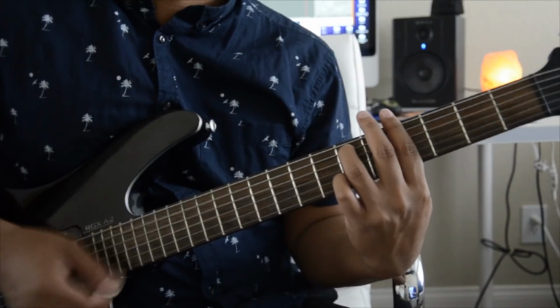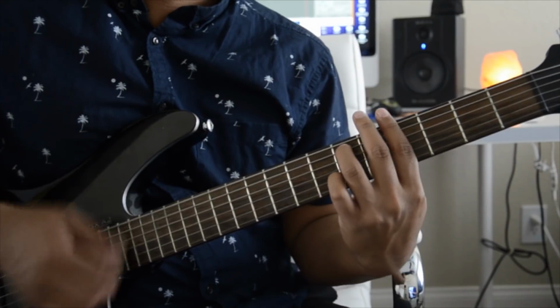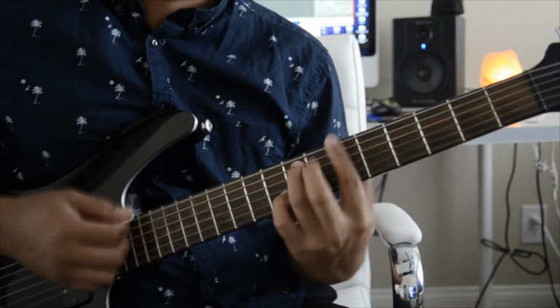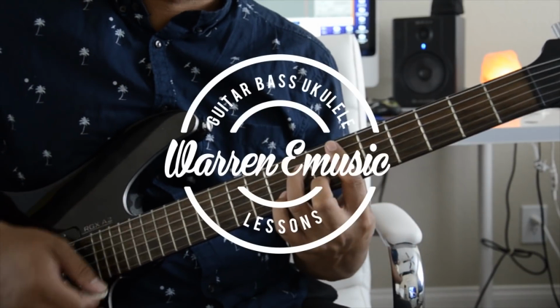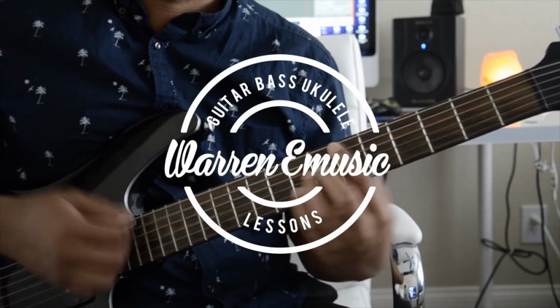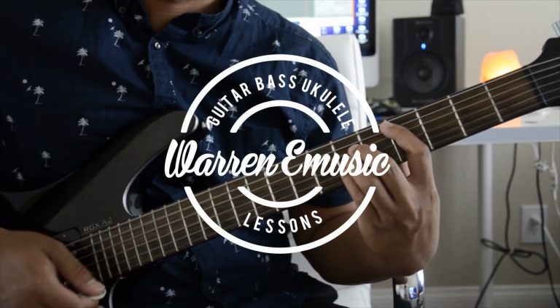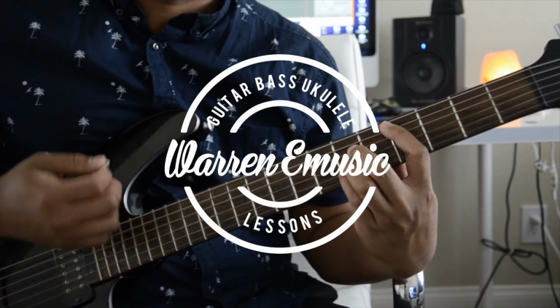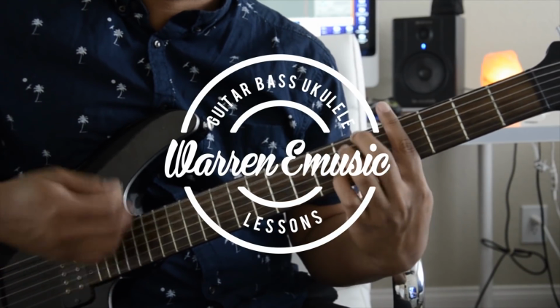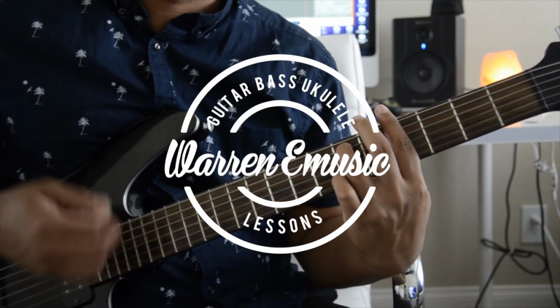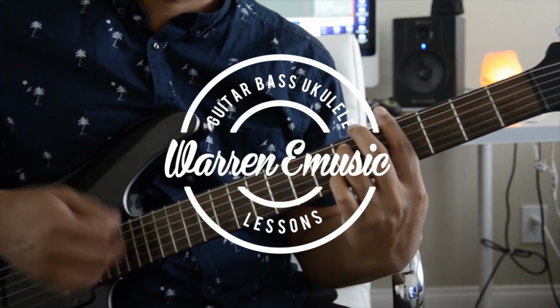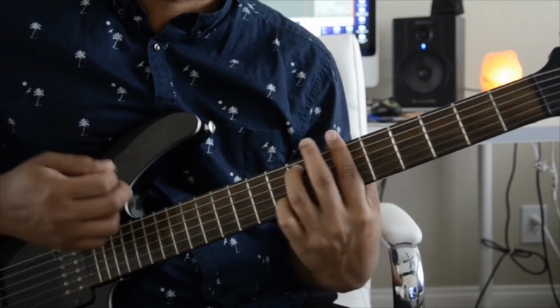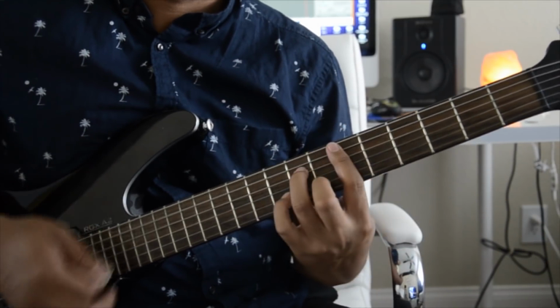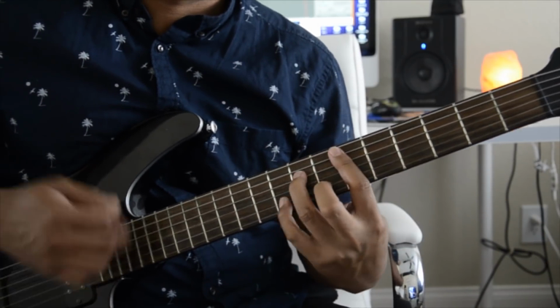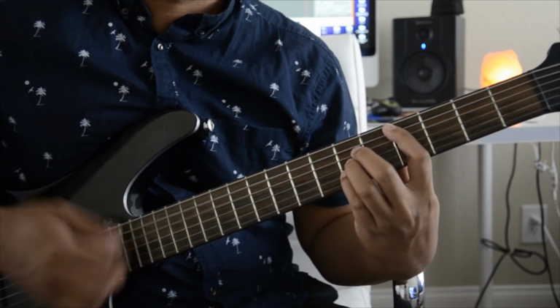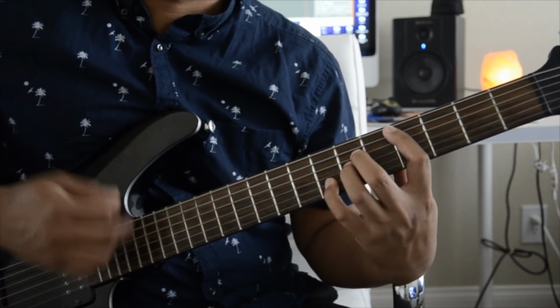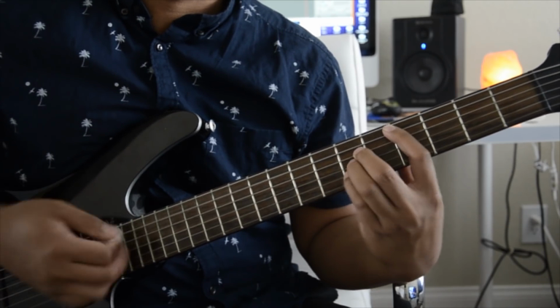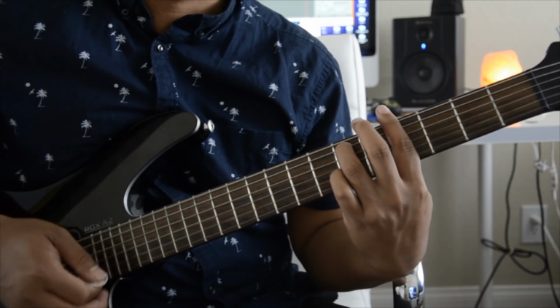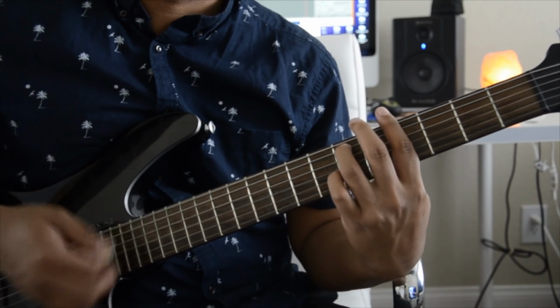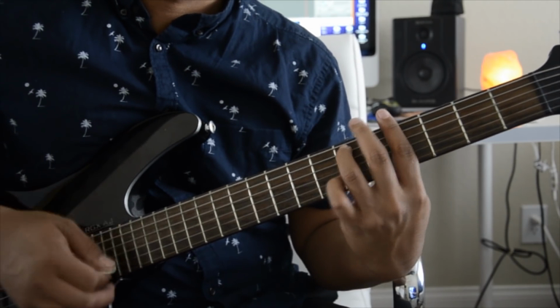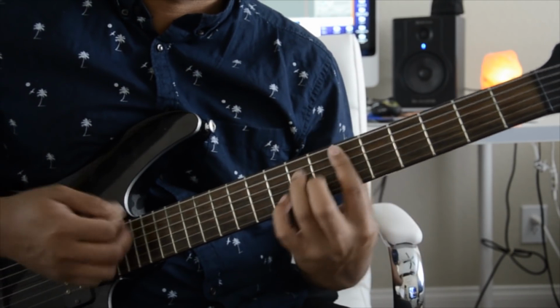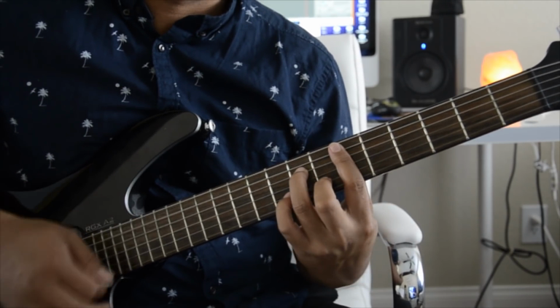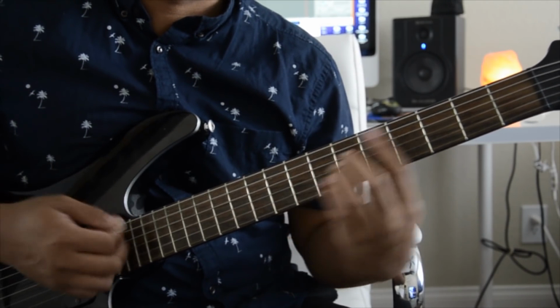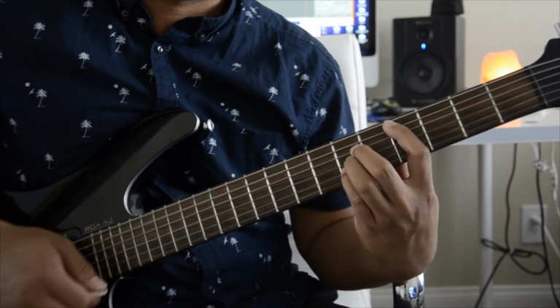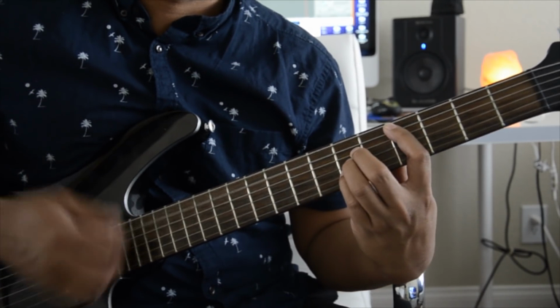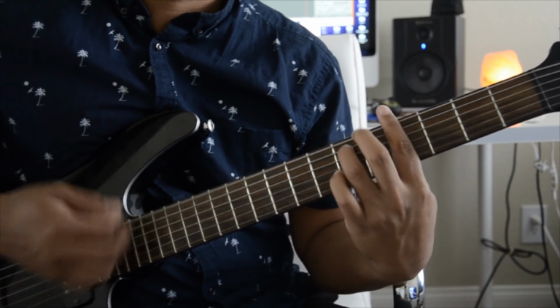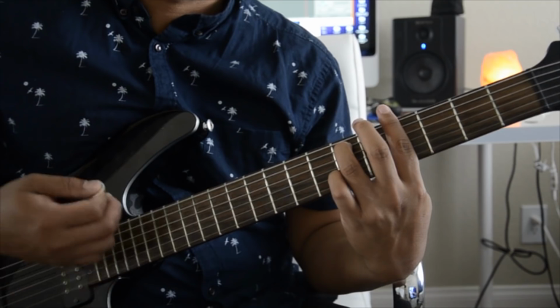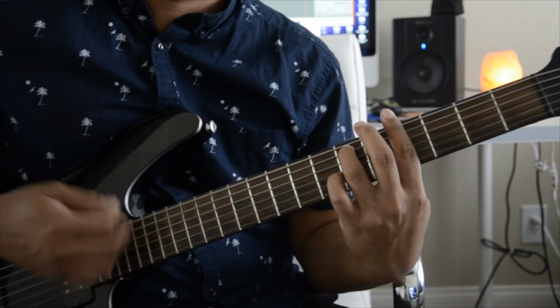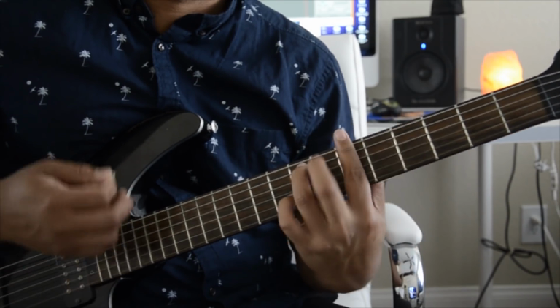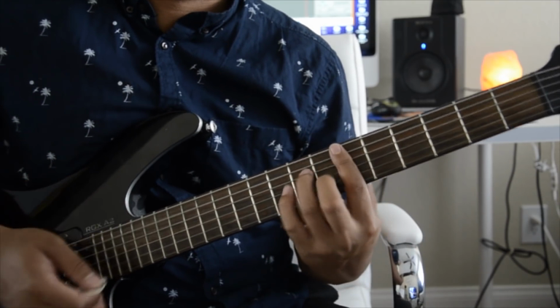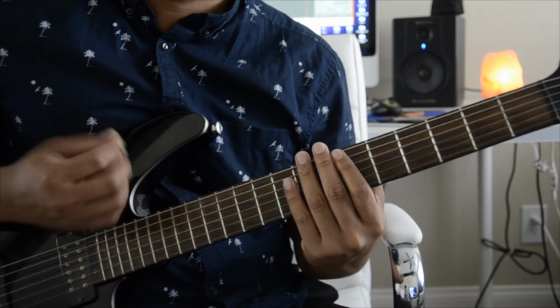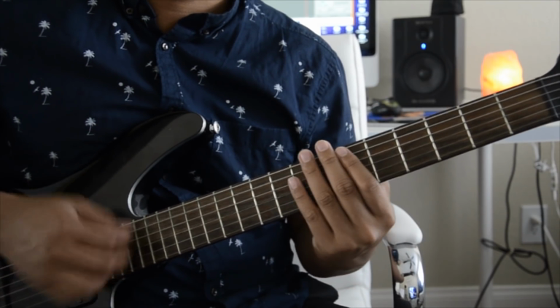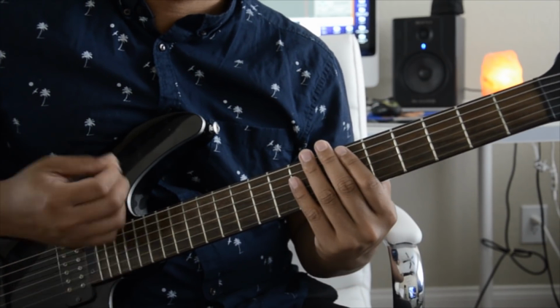Hey, what's up guys! Today is another guitar tutorial. If you guys haven't yet, please hit the subscribe button, like, and comment — it definitely helps me with future videos. But anyways, let's go right into this tutorial.